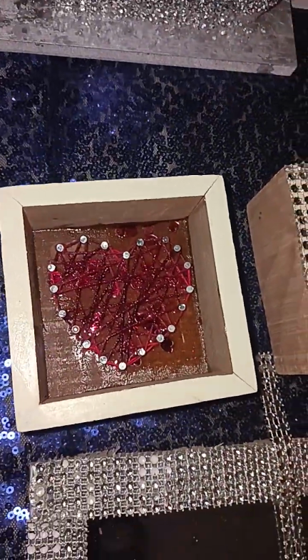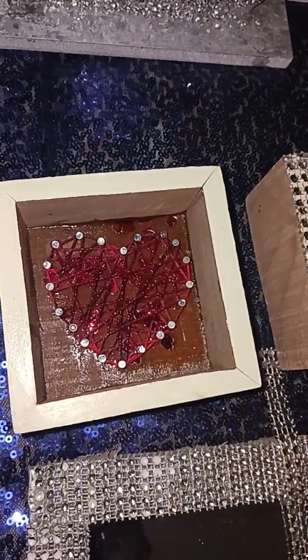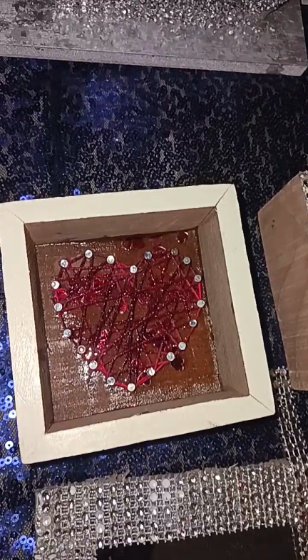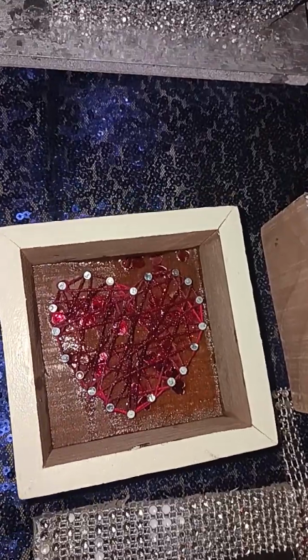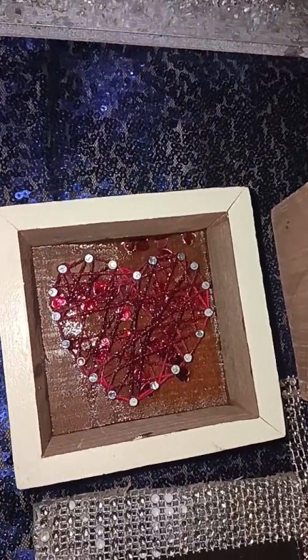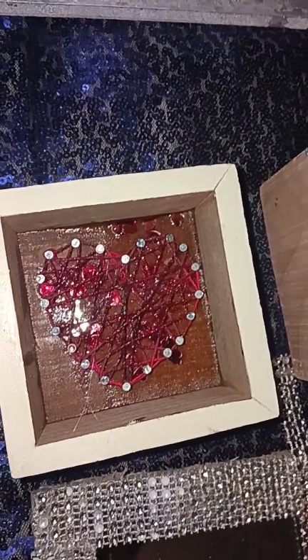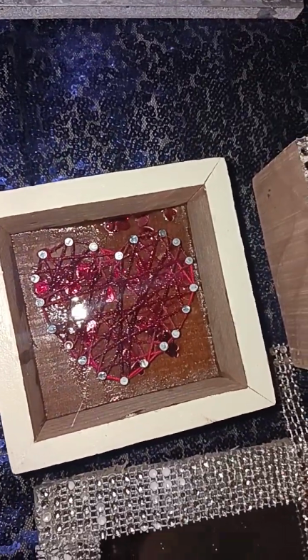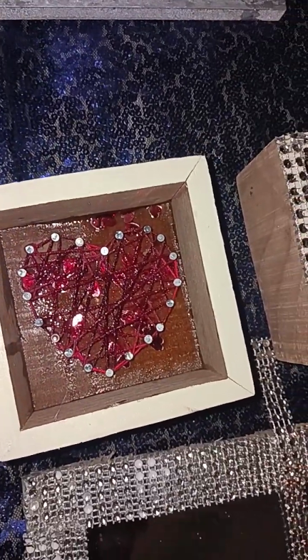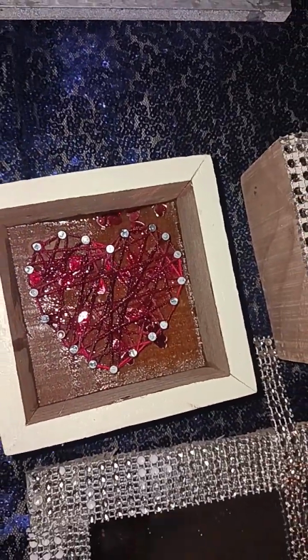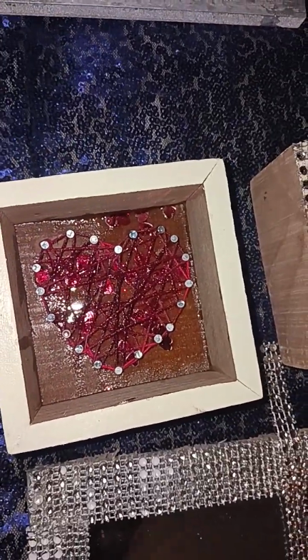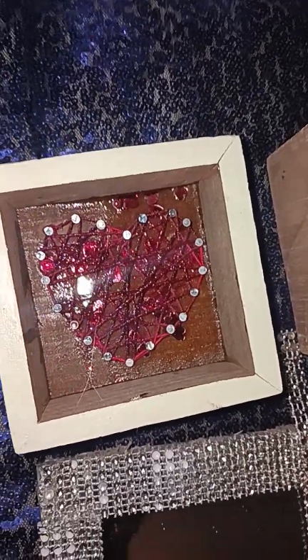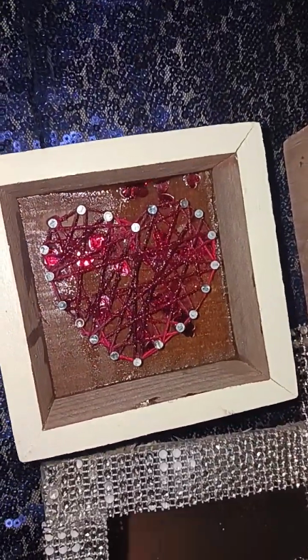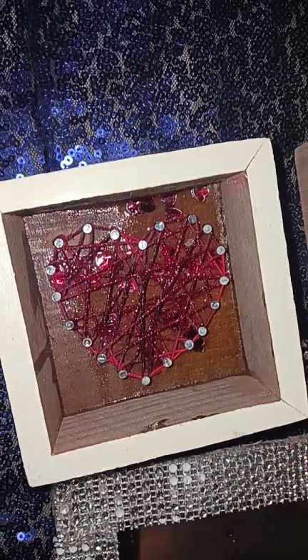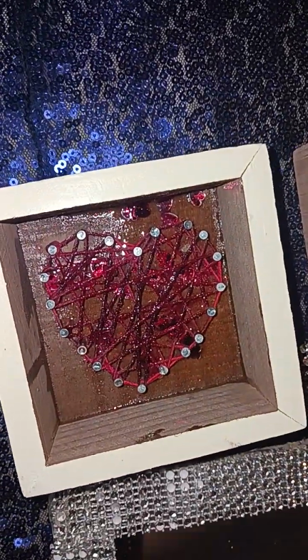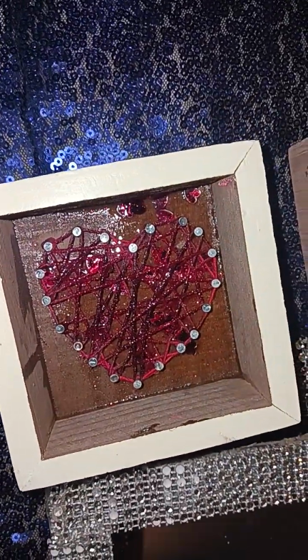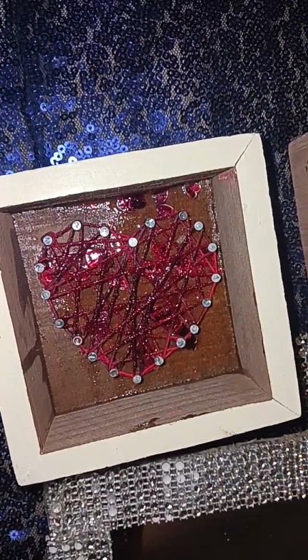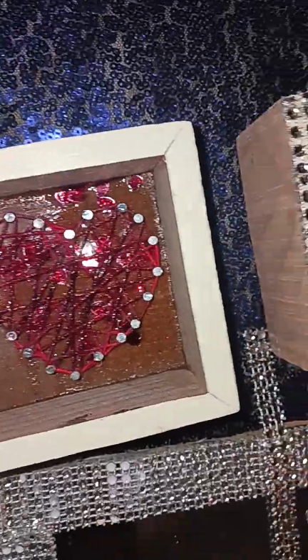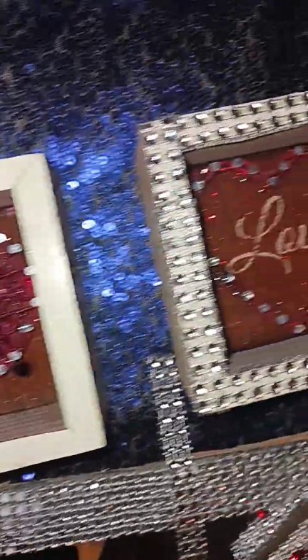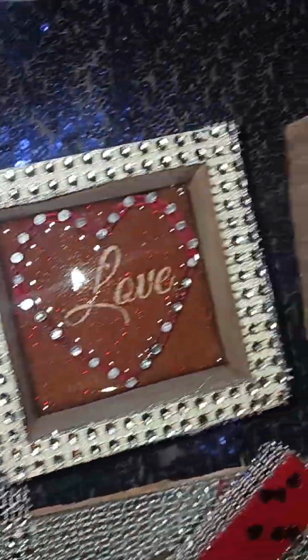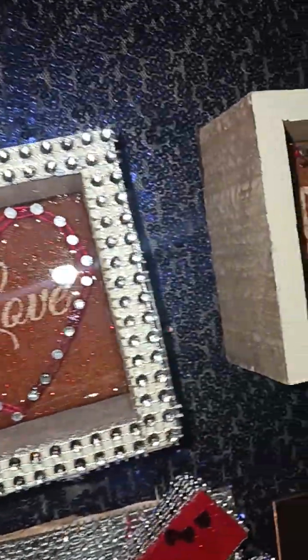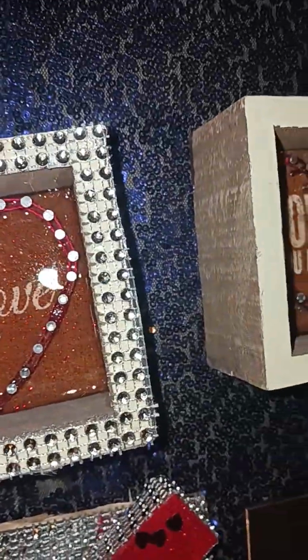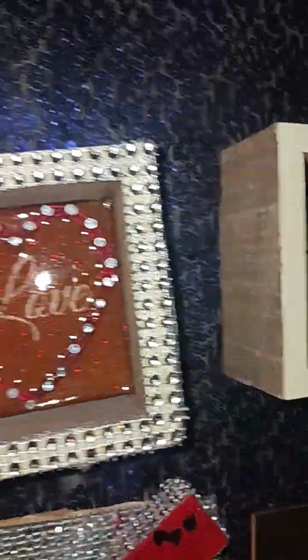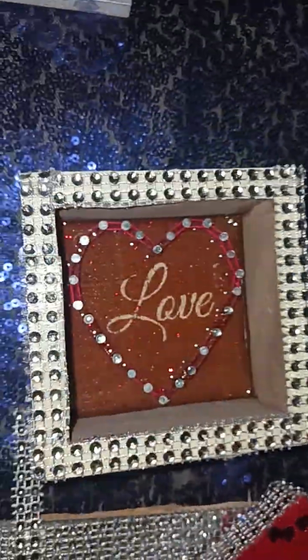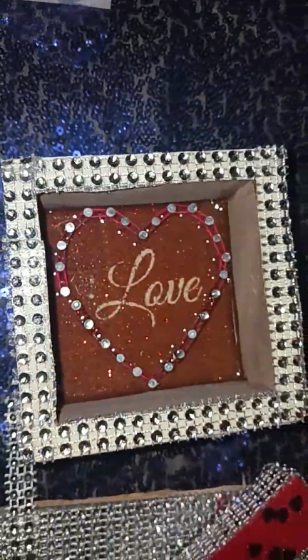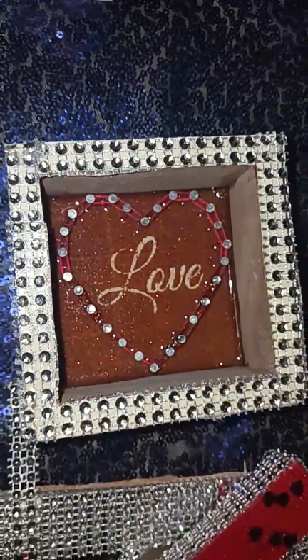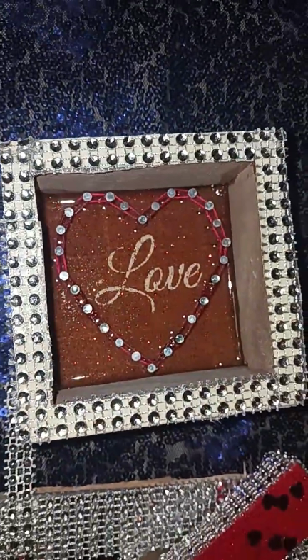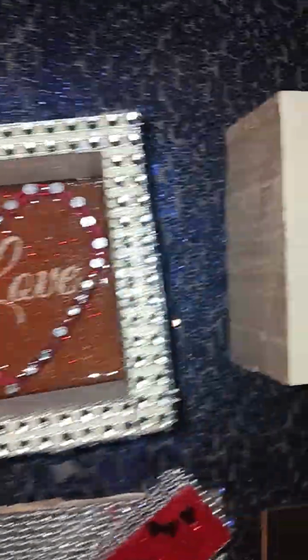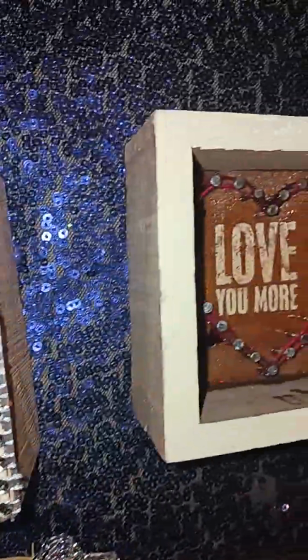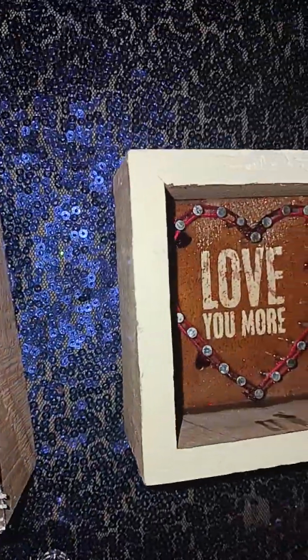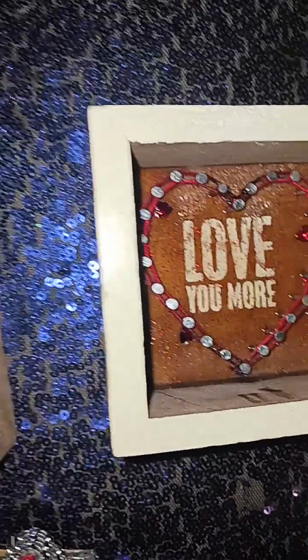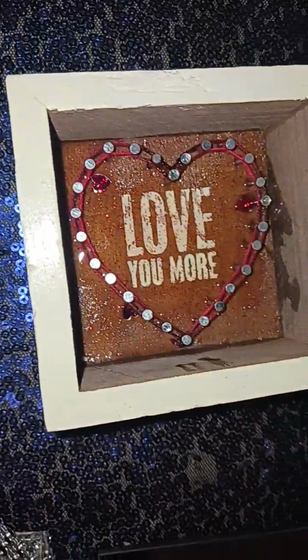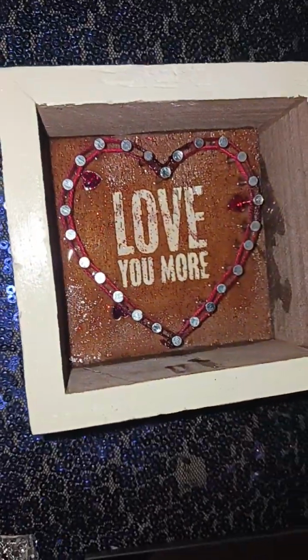This one I gotta redo — the resin slipped through the cracks. That's the best one that came out. I have to redo this one as well.